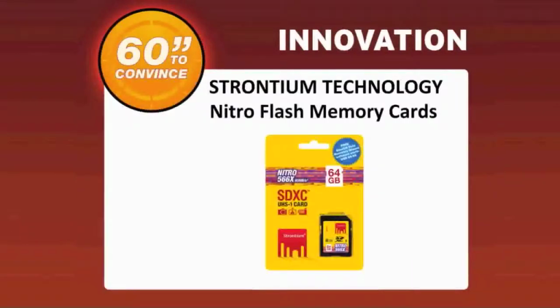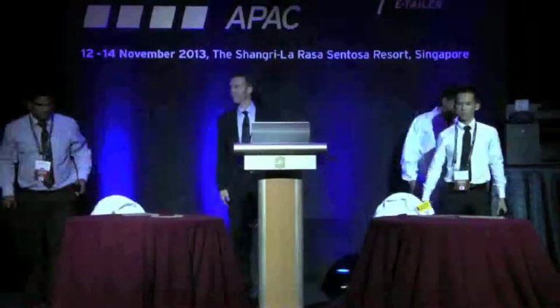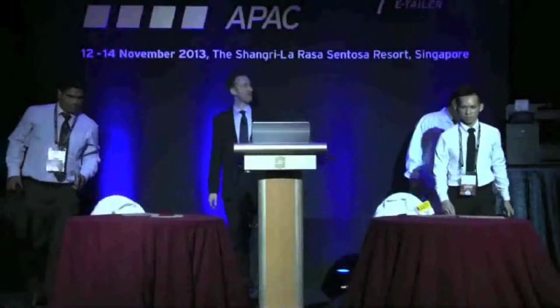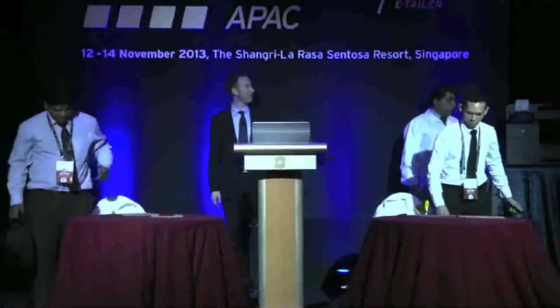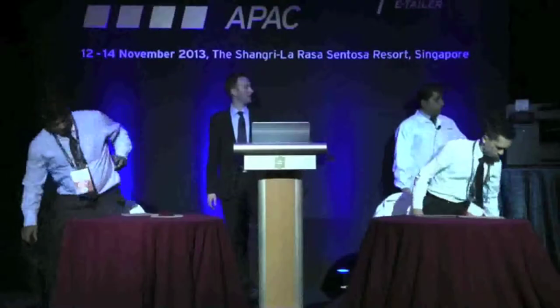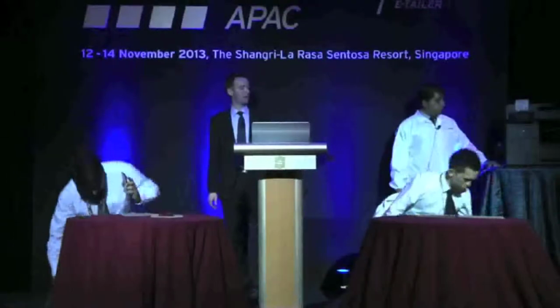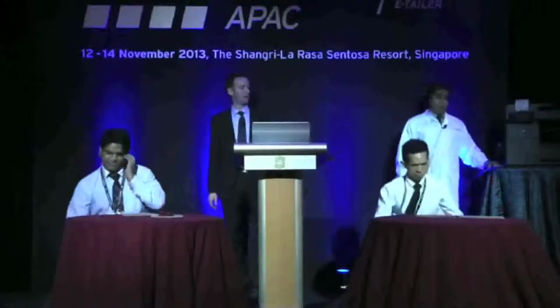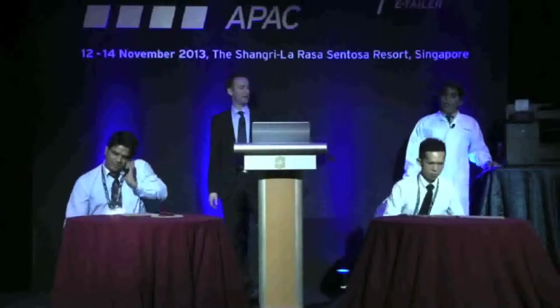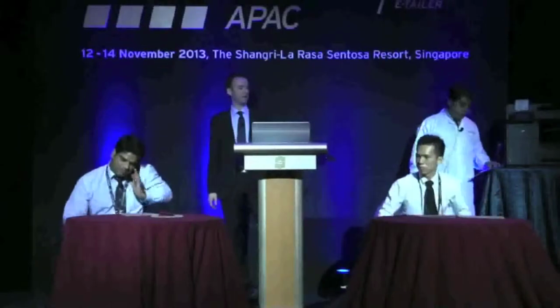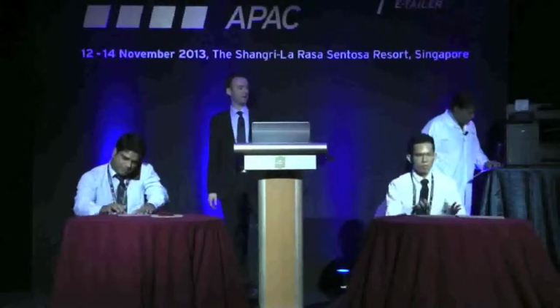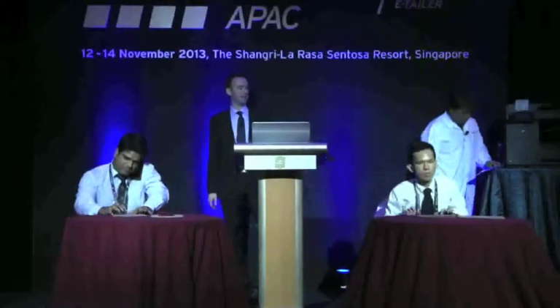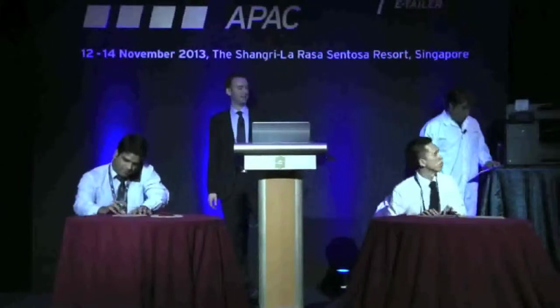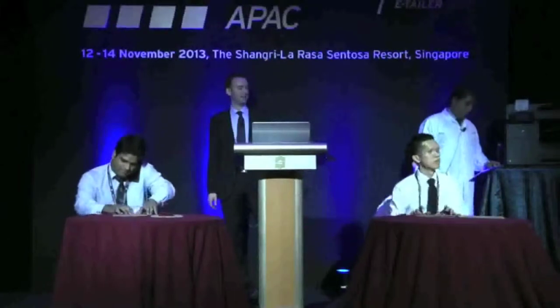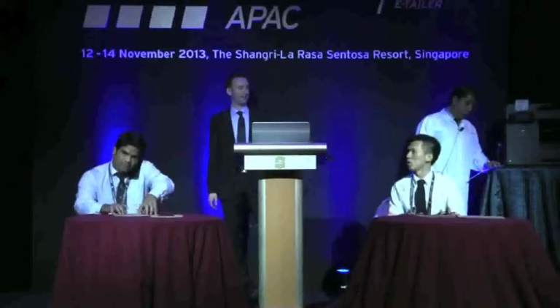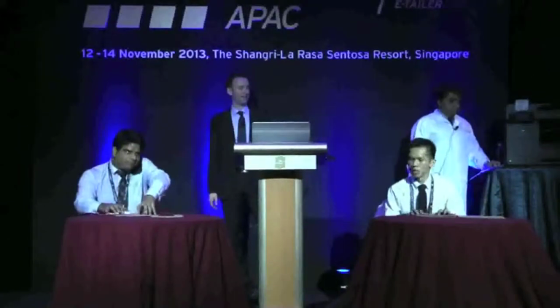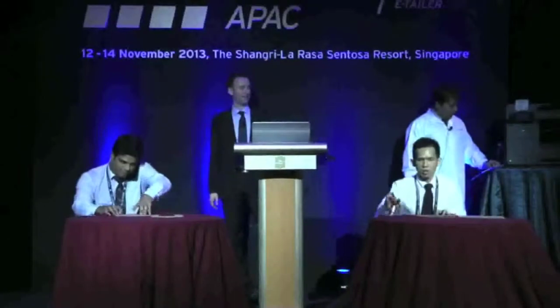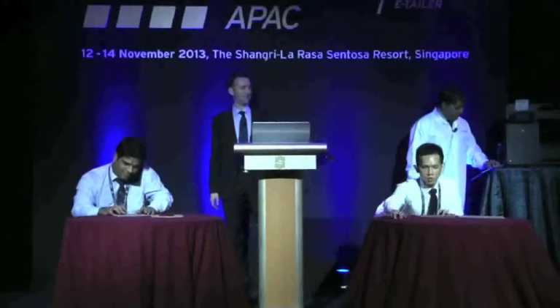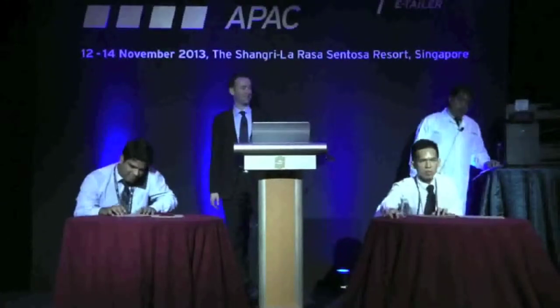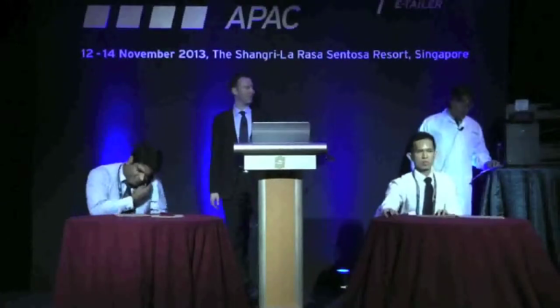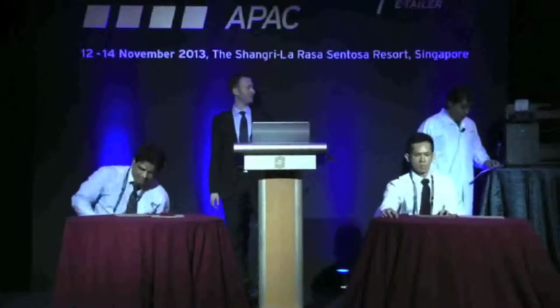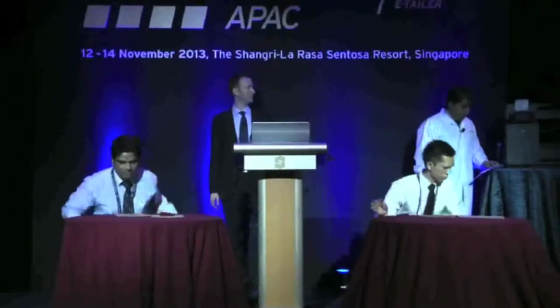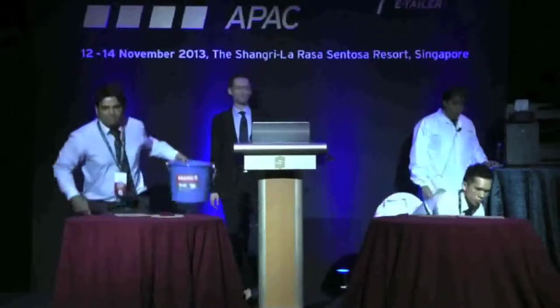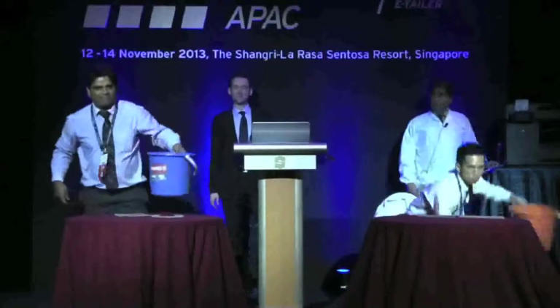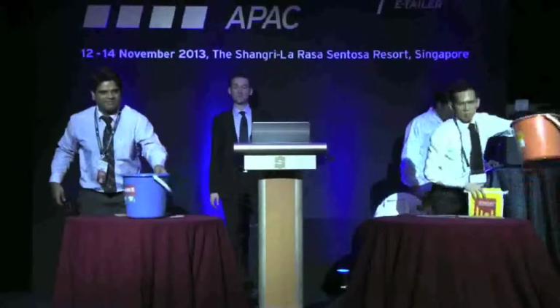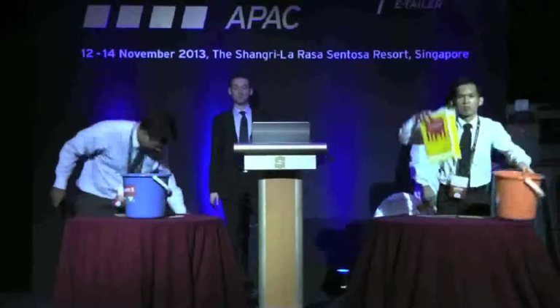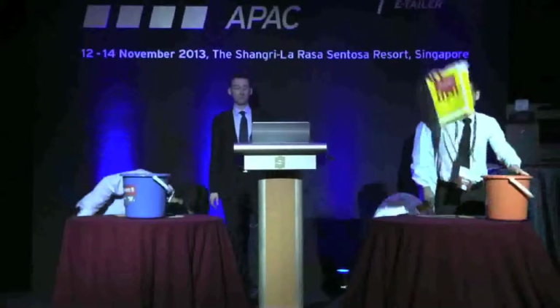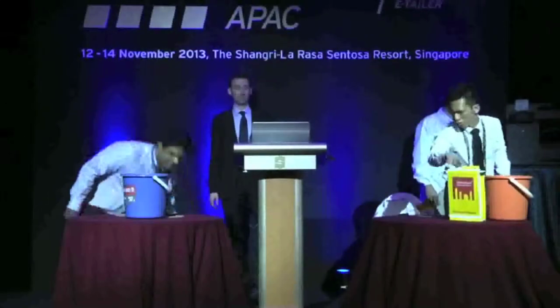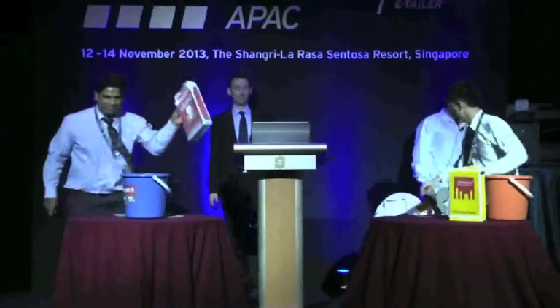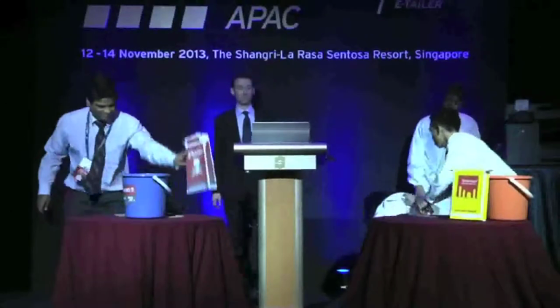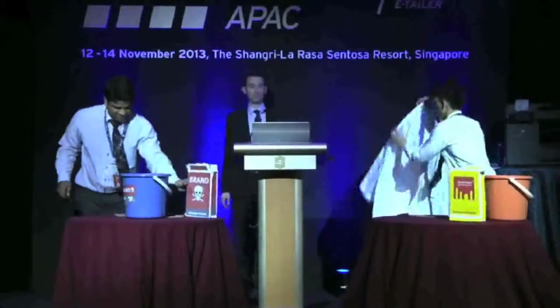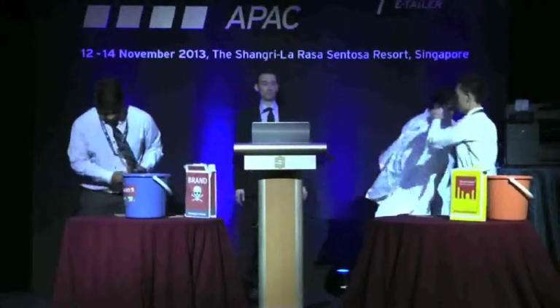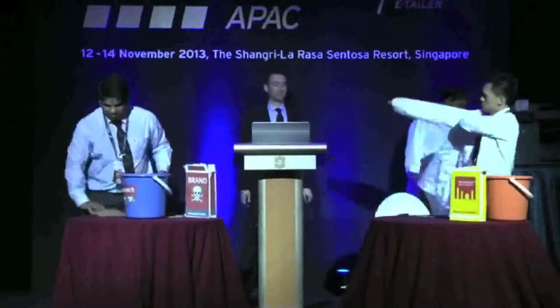Ladies and gentlemen, Strontium High Speed Nitro cards hit the world by storm. Let us show you how the busy executive does the Nitro Detergent Challenge. Strontium versus Brand X.